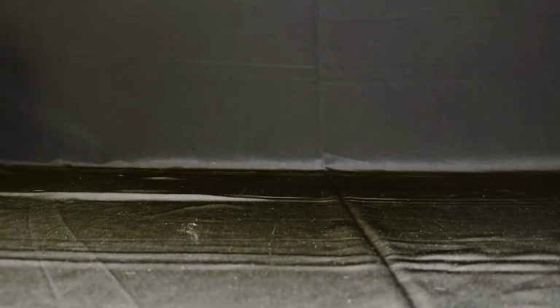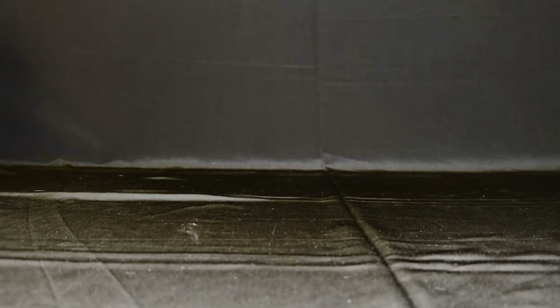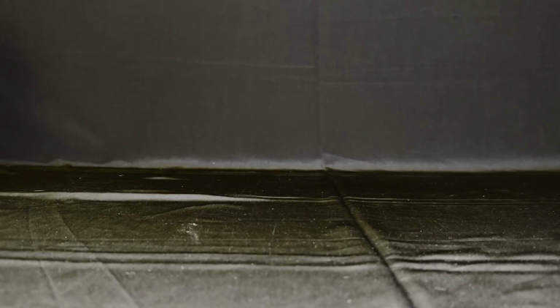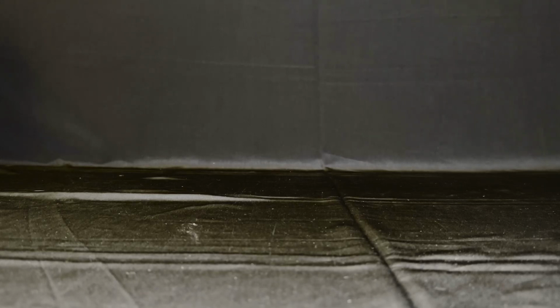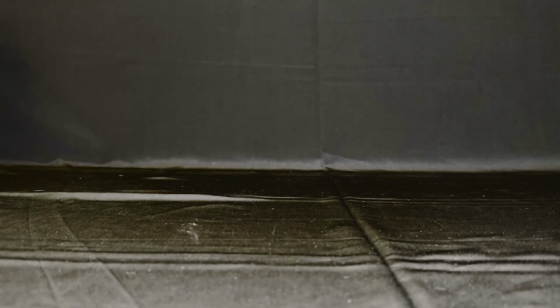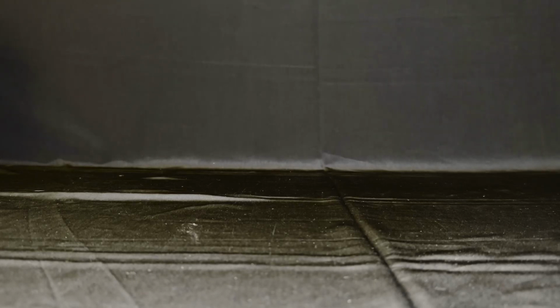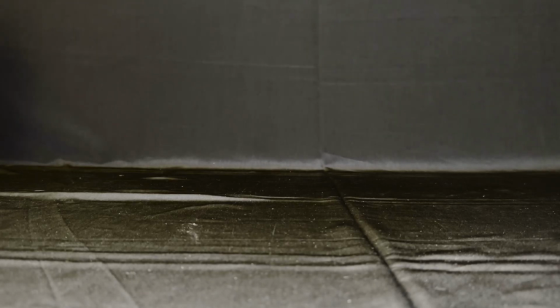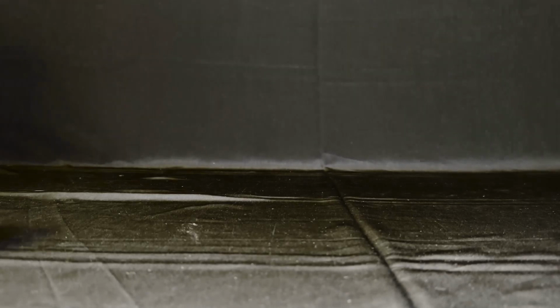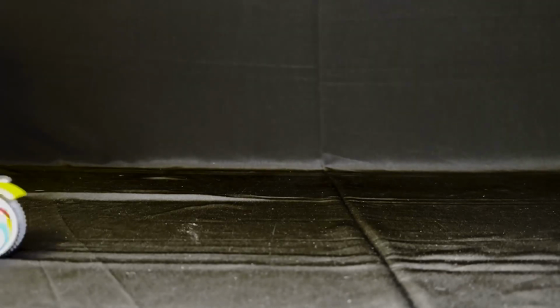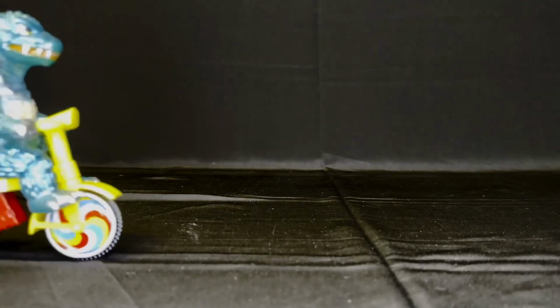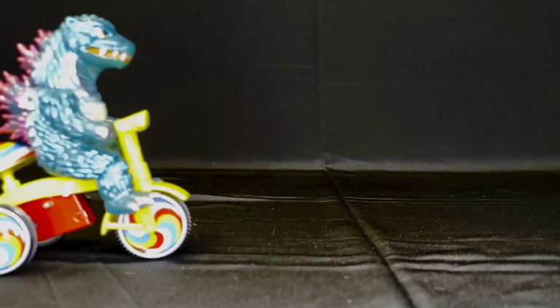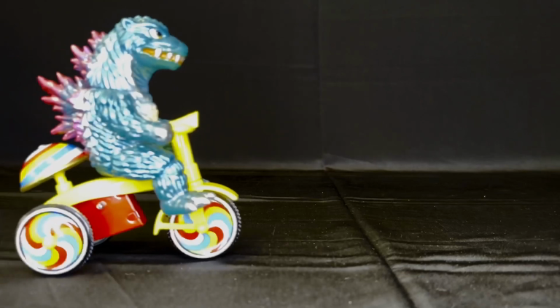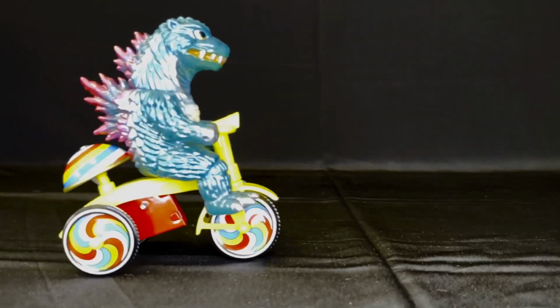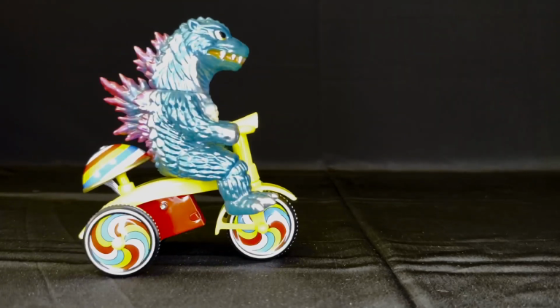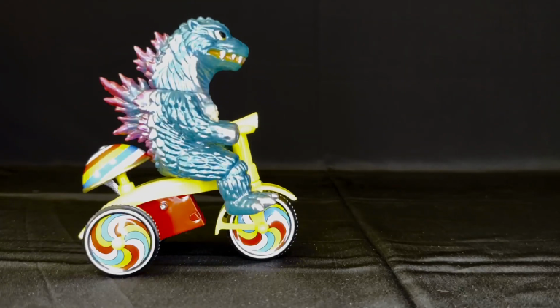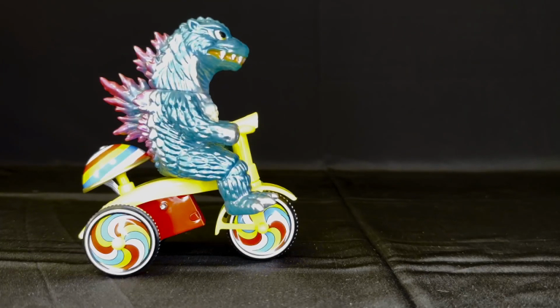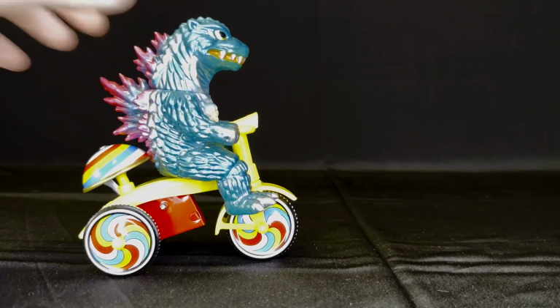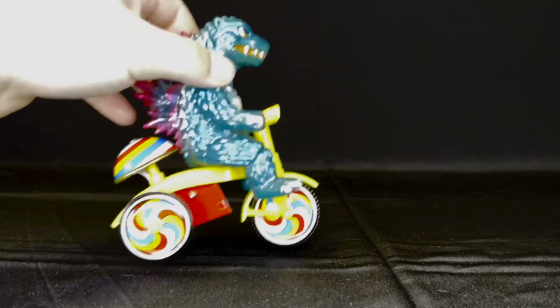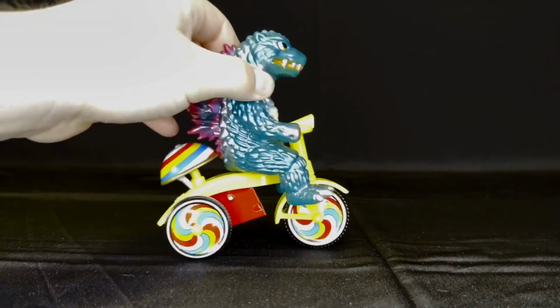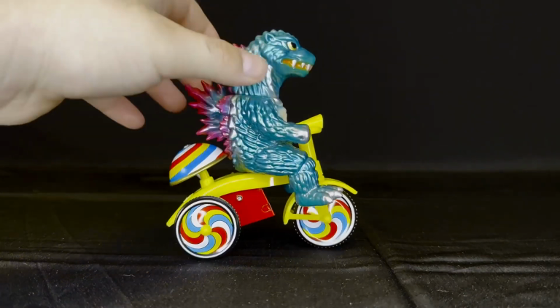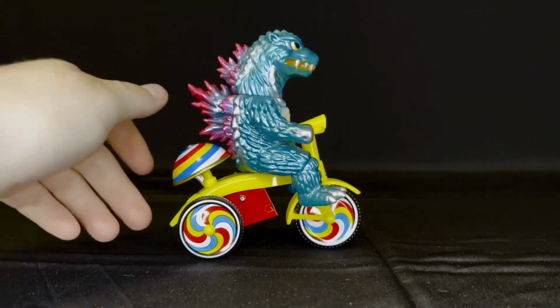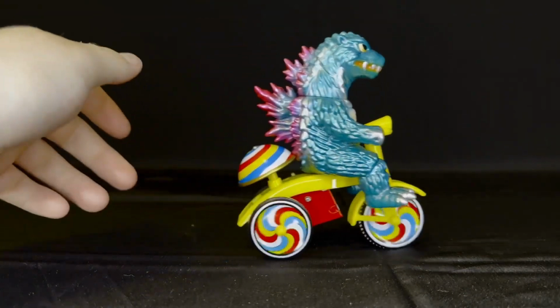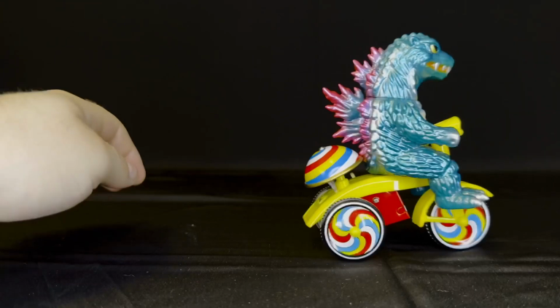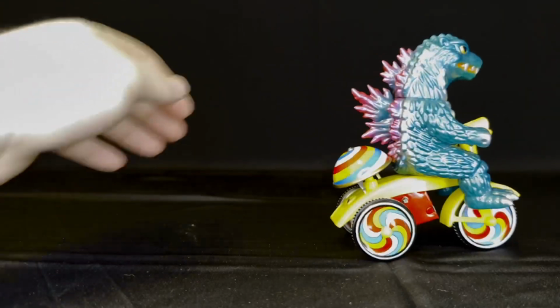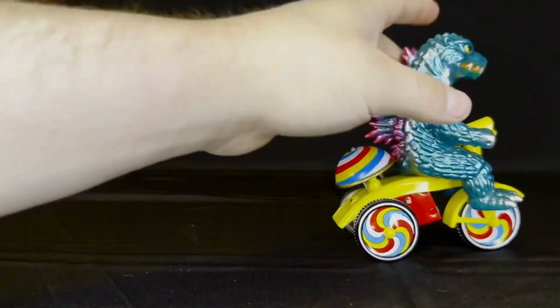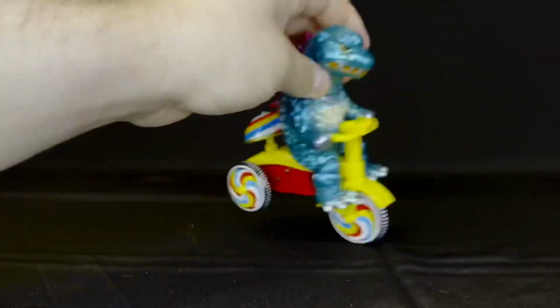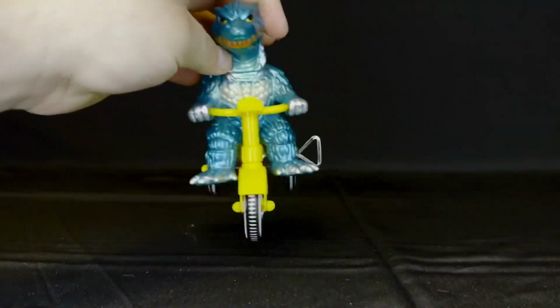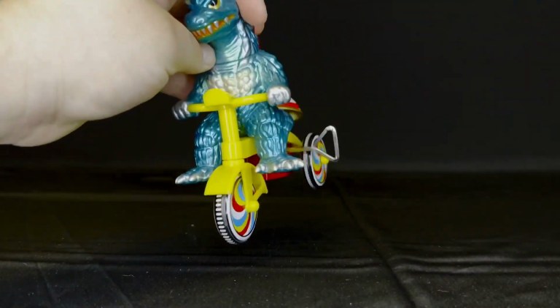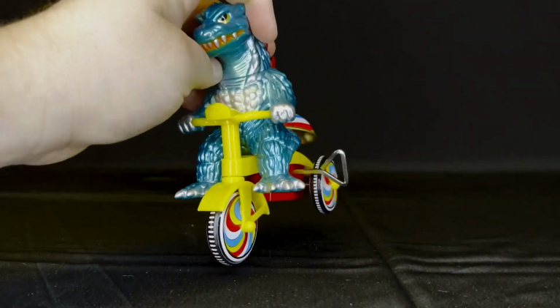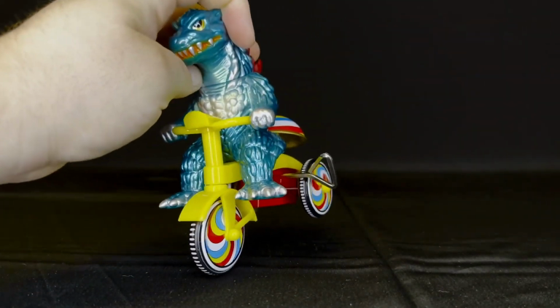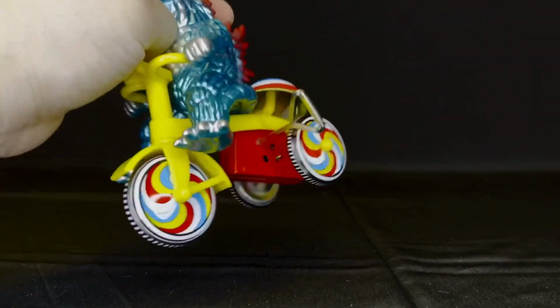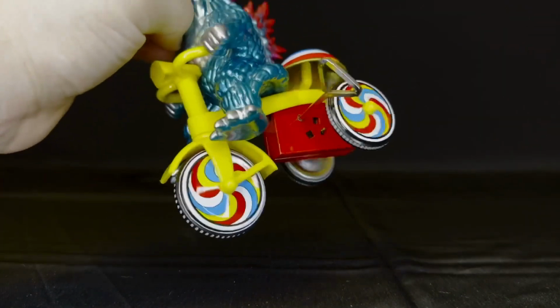How's it going today everybody? Today we've got a brand new figure review. We are looking at the M1 Godzilla 2000 trike! He's rolling, so let's not waste any time and let's dive right in.